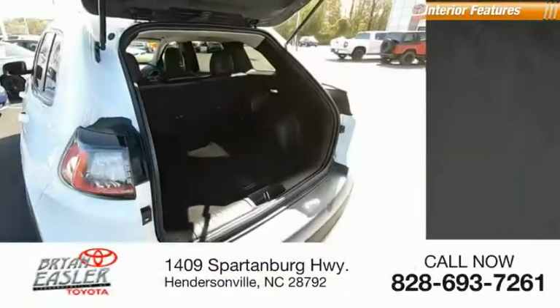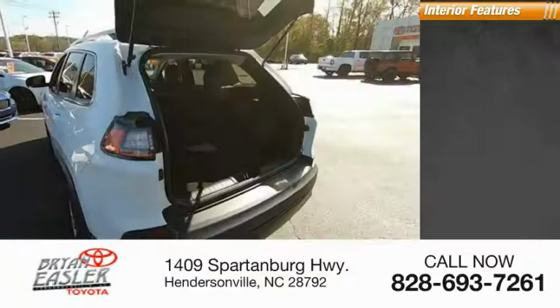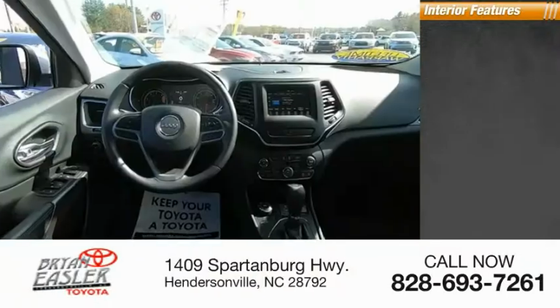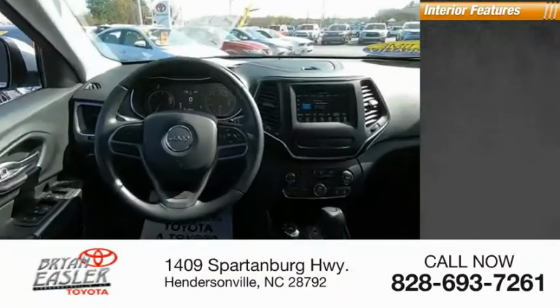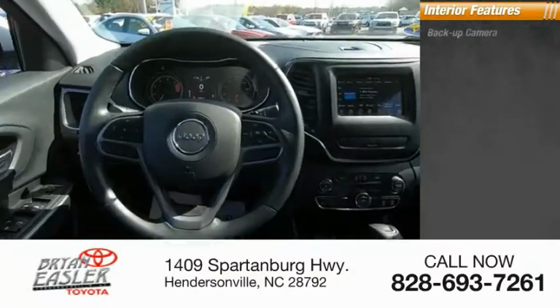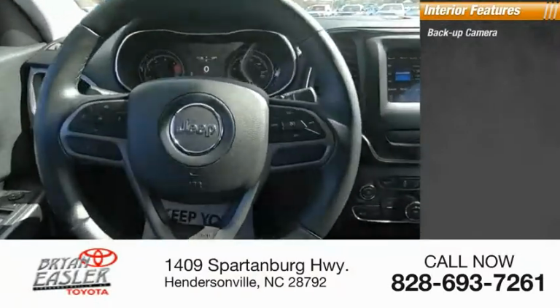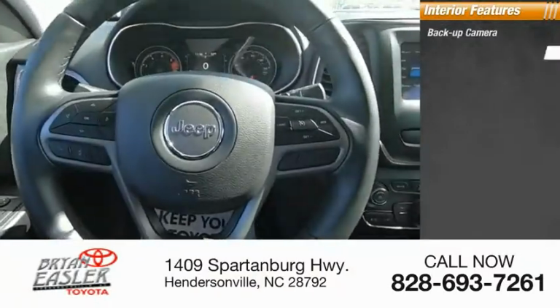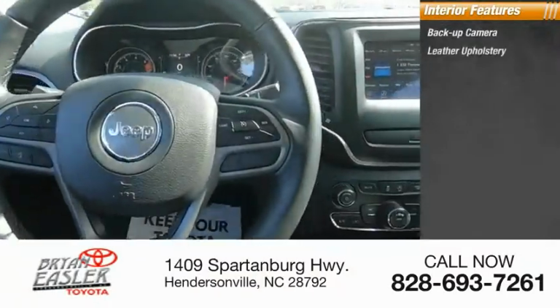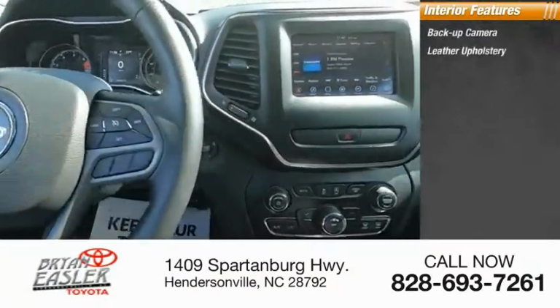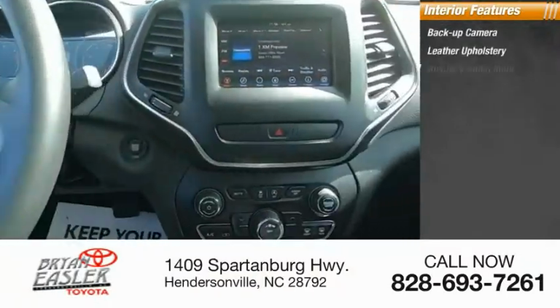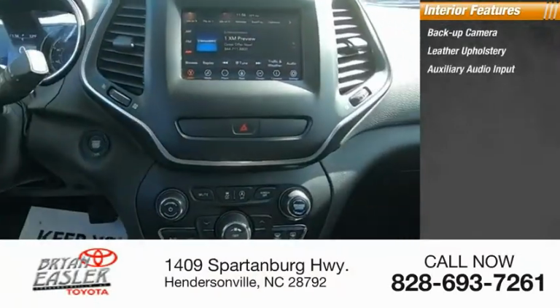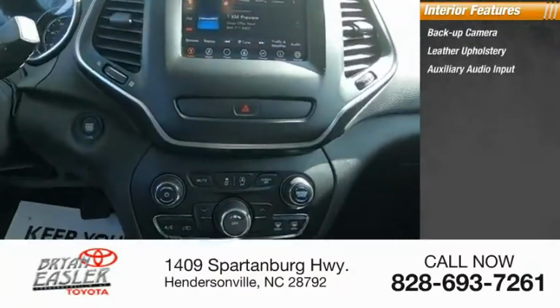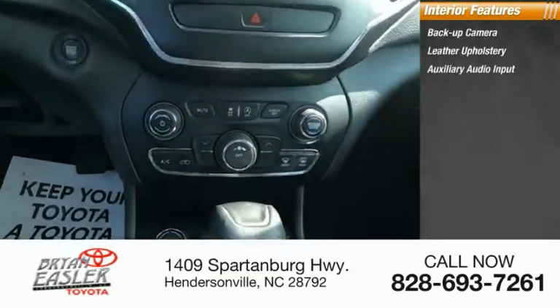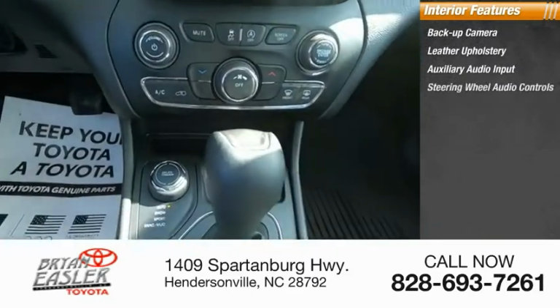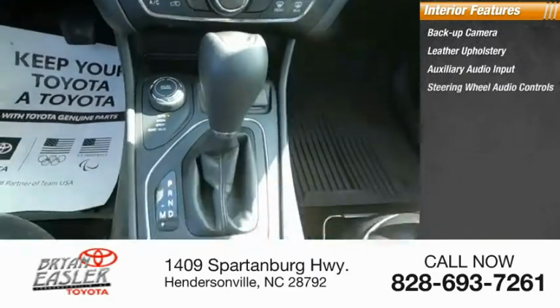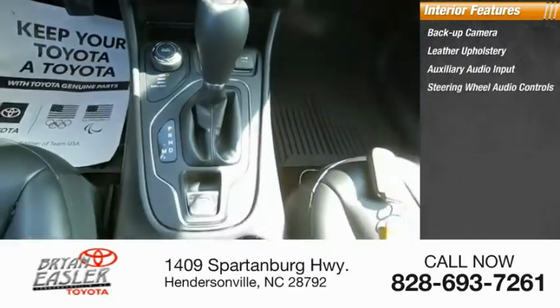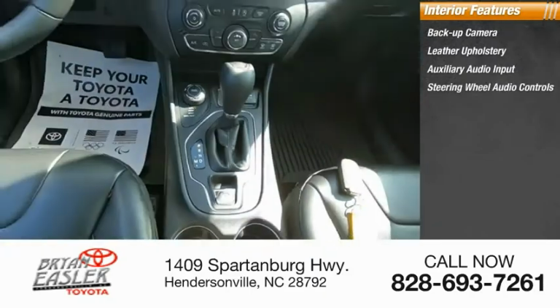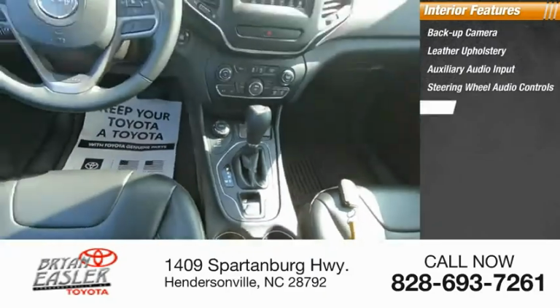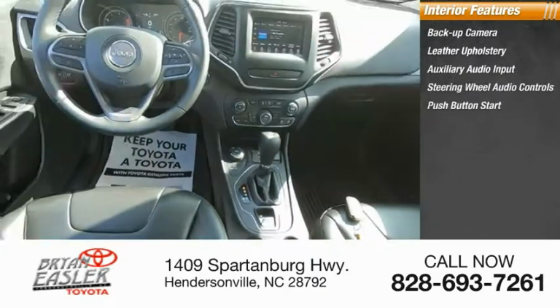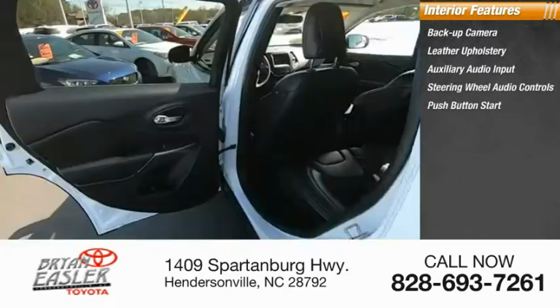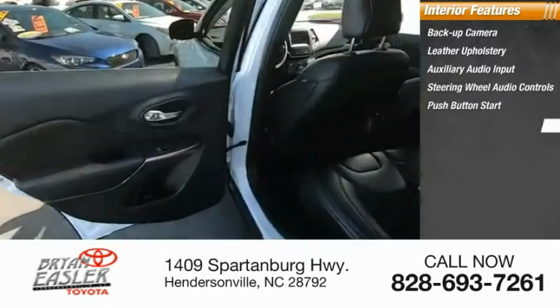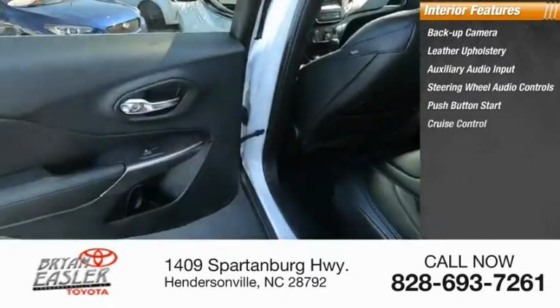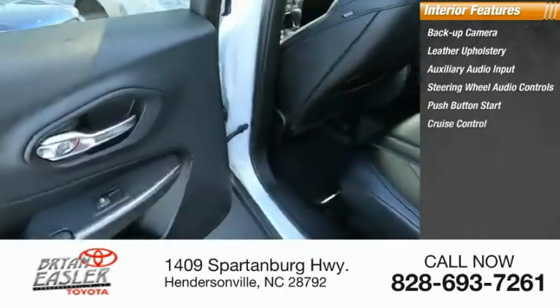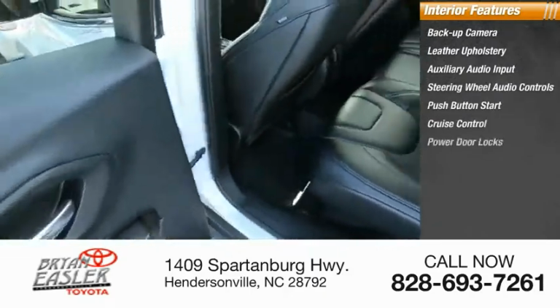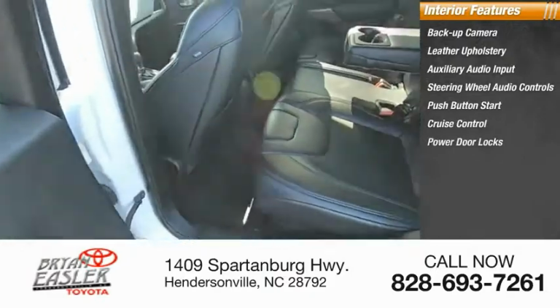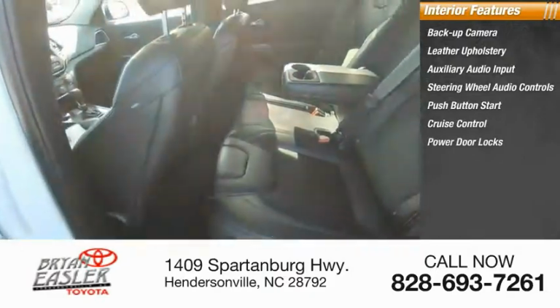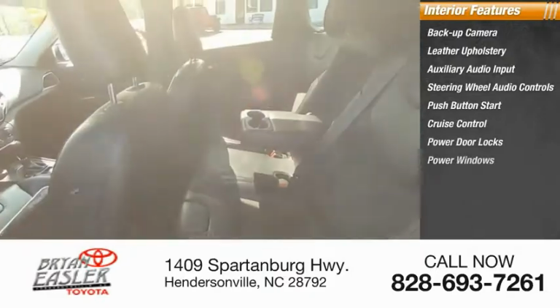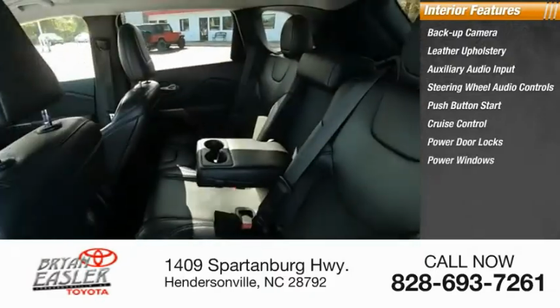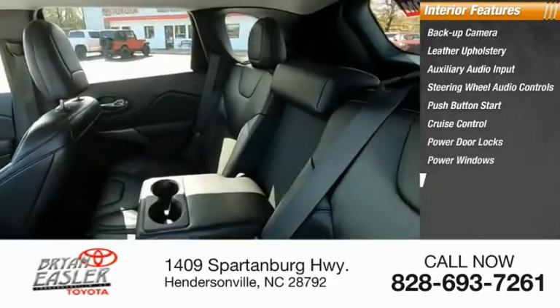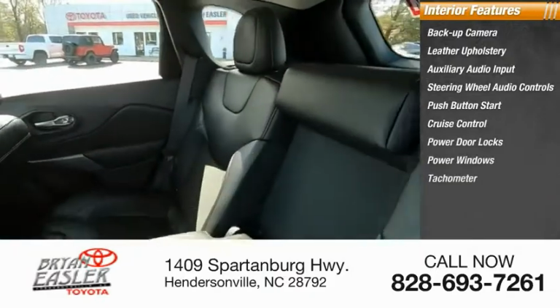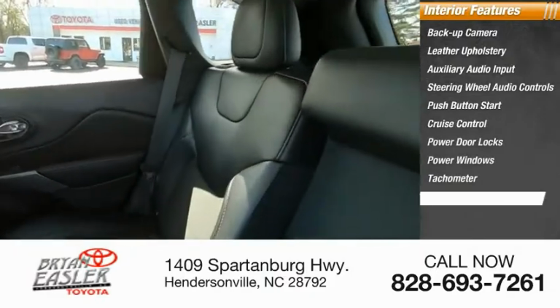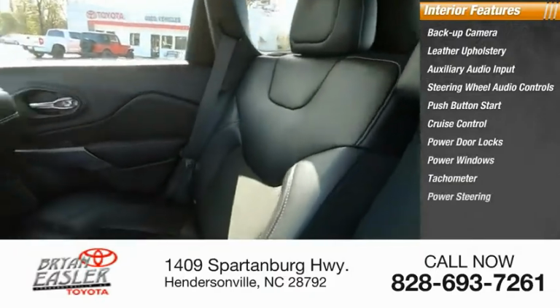Inside you'll find backup camera, leather upholstery, auxiliary audio input, steering wheel audio controls, push-button start, cruise control, power door locks, power windows, tachometer, power steering.